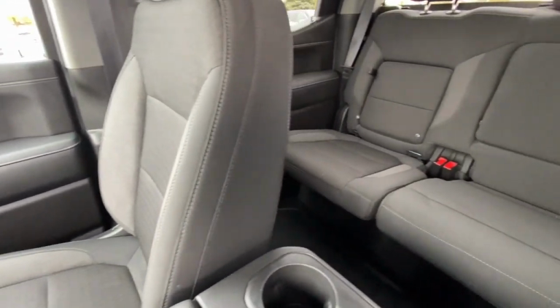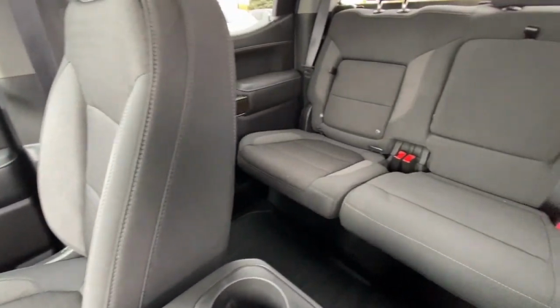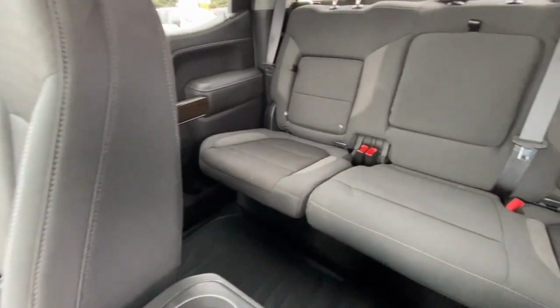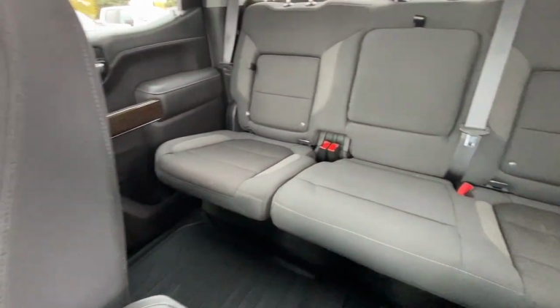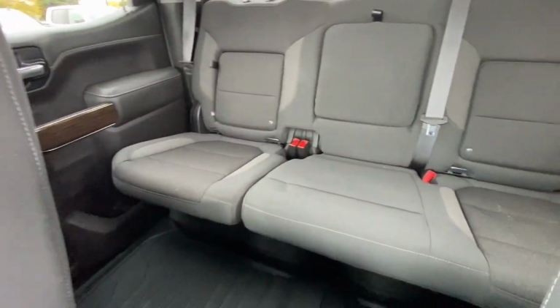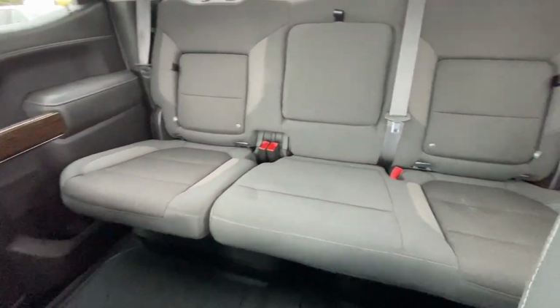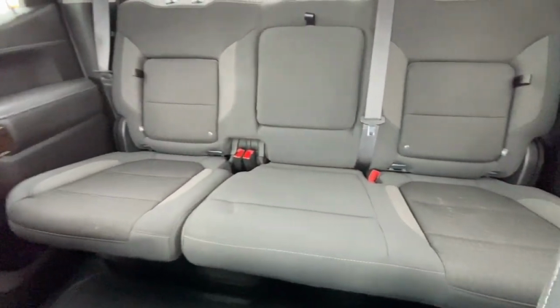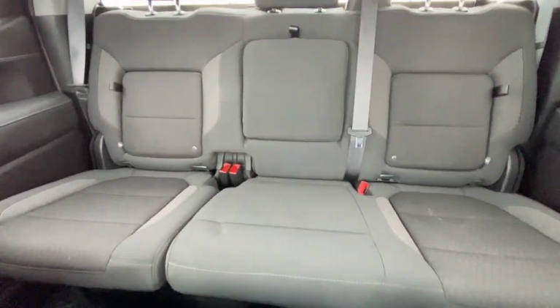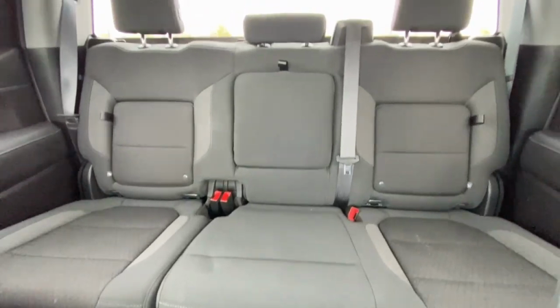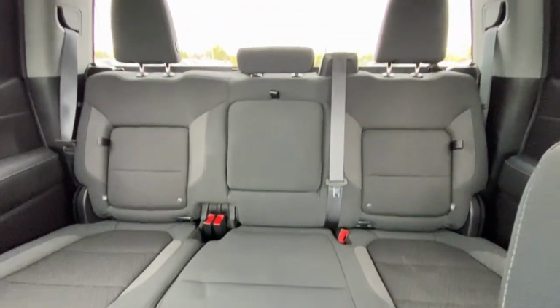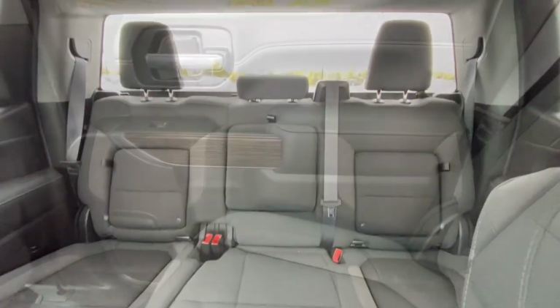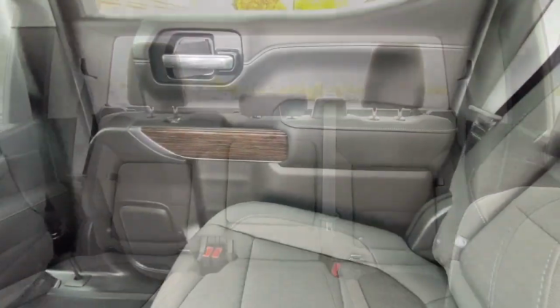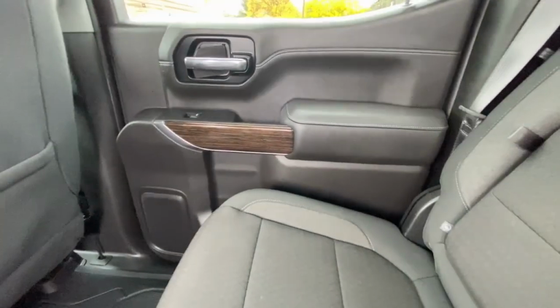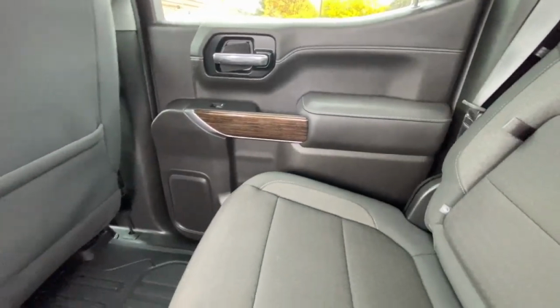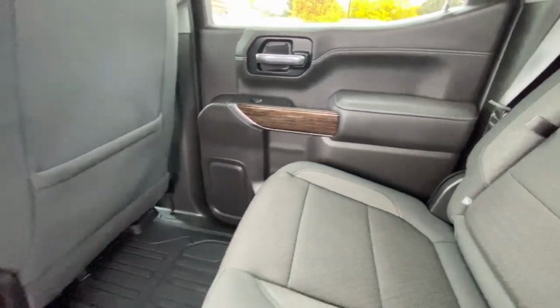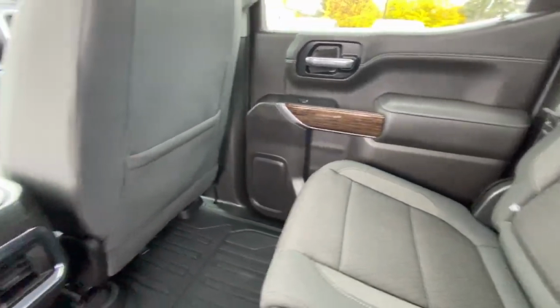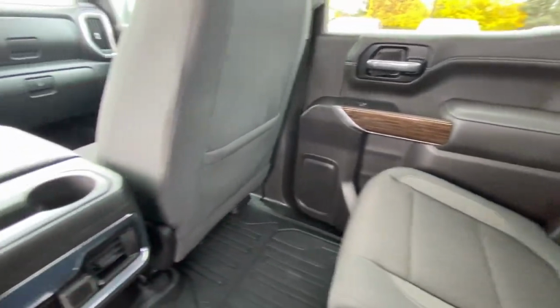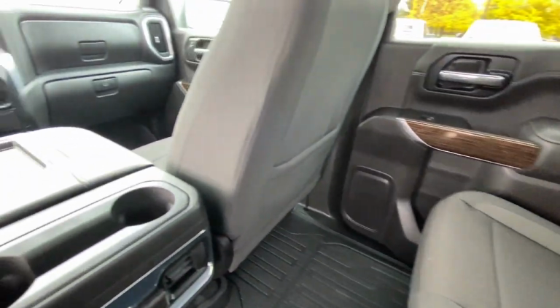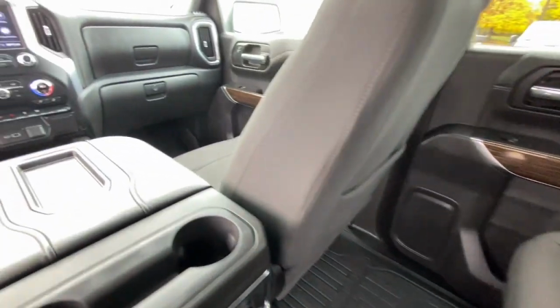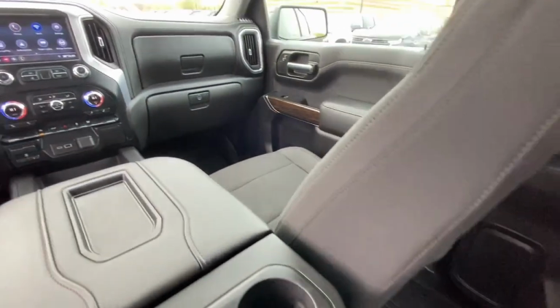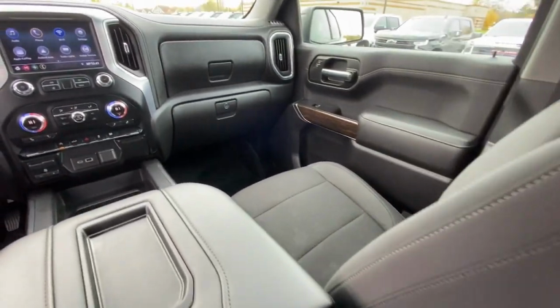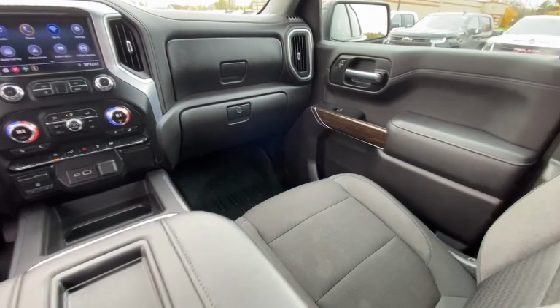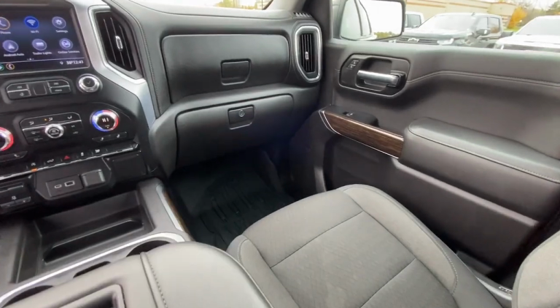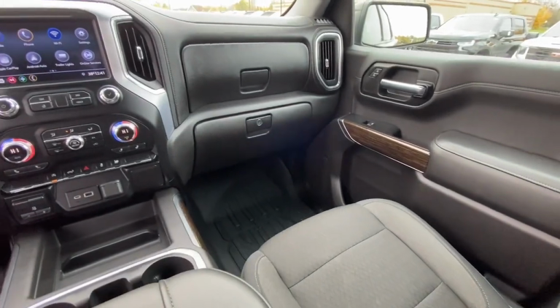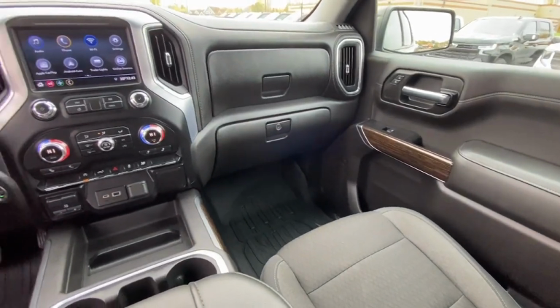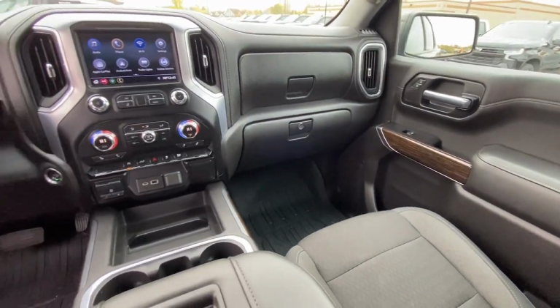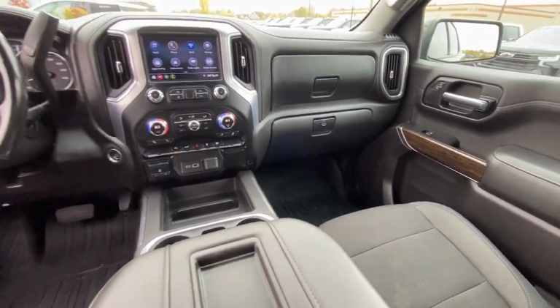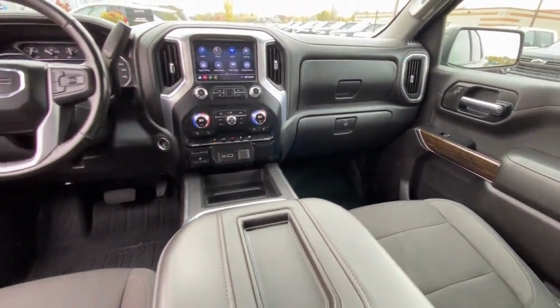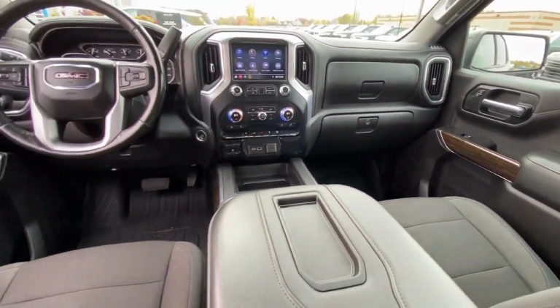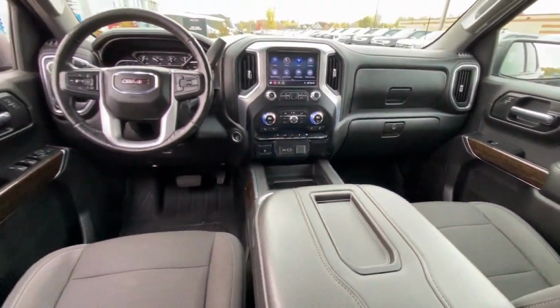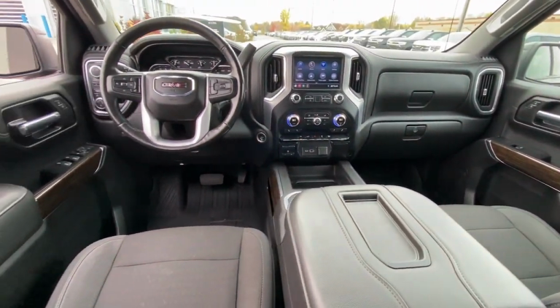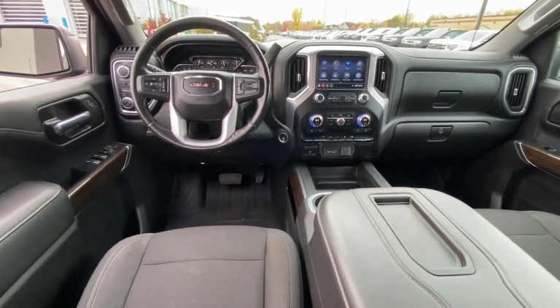Heated steering wheel. Keyless entry. Heated driver's seat. Remote engine start. Bed liner. Keyless start. Four-wheel drive. Heated mirrors. Fog lamps. Backup camera.